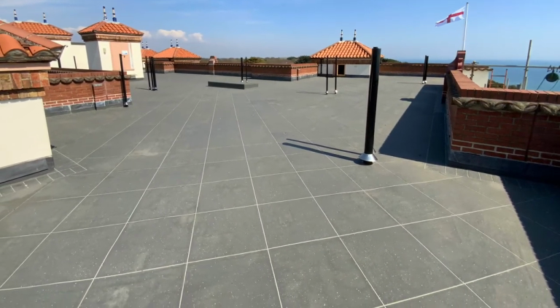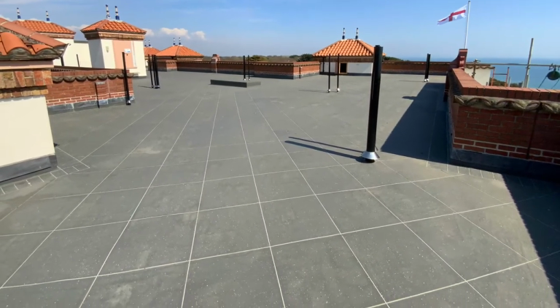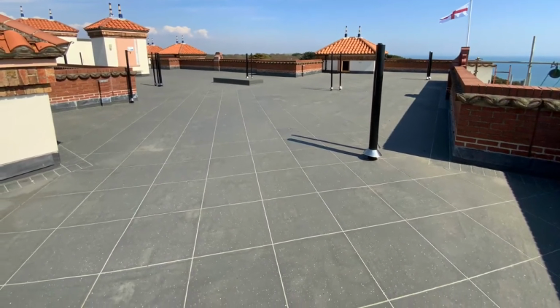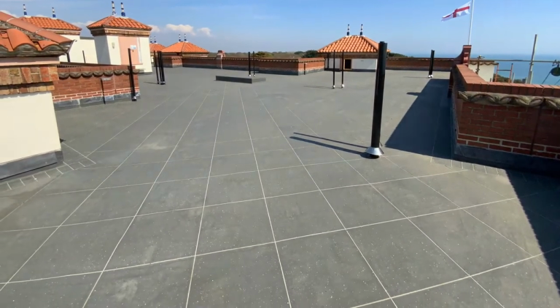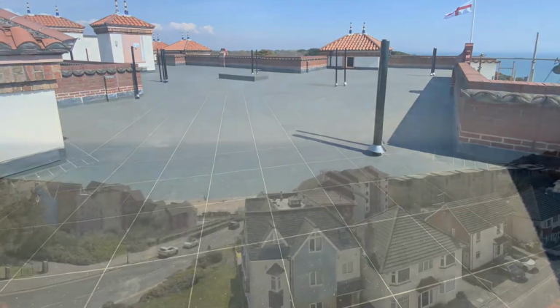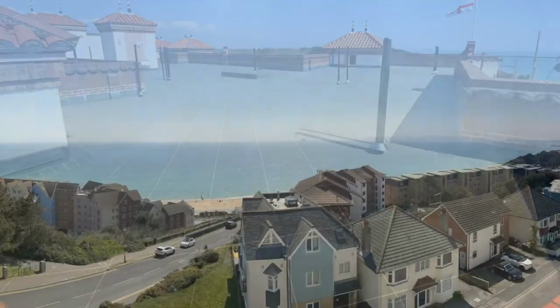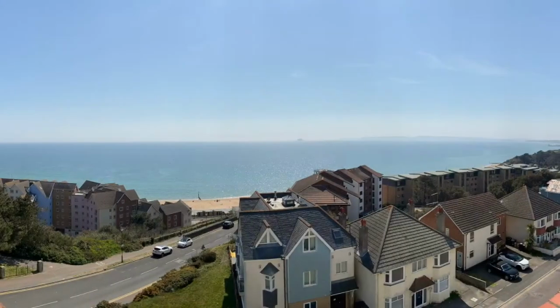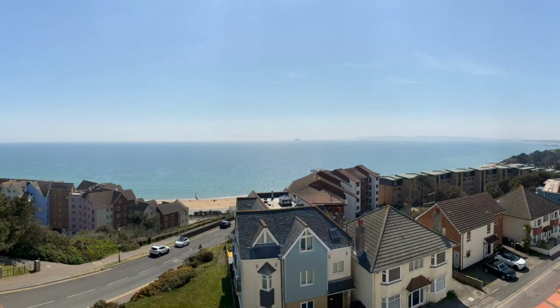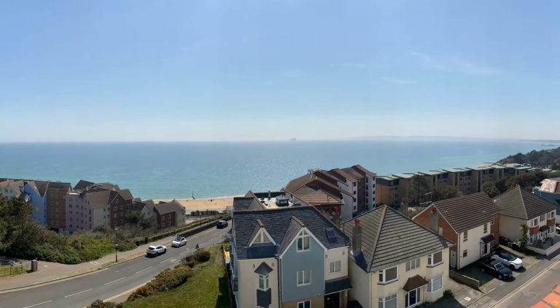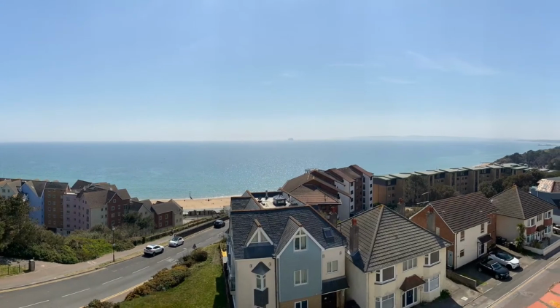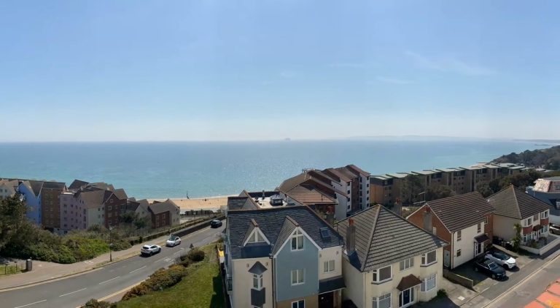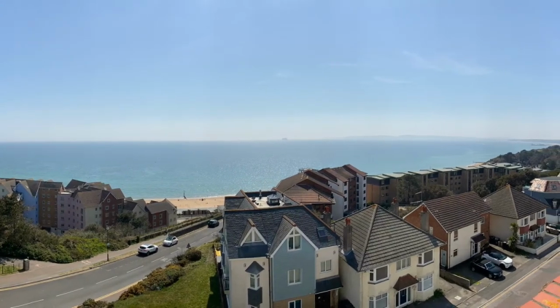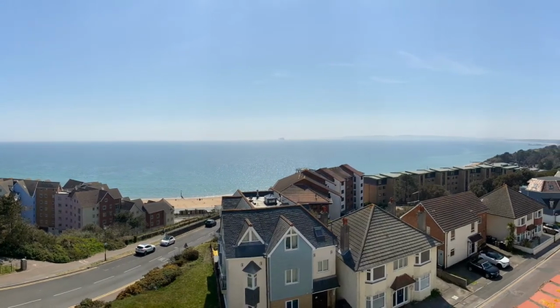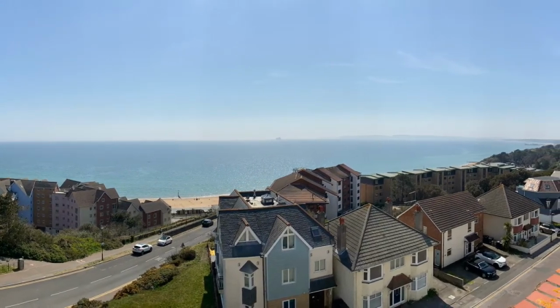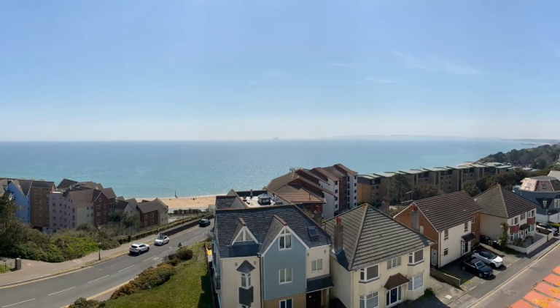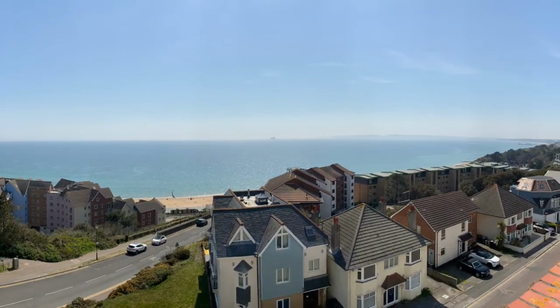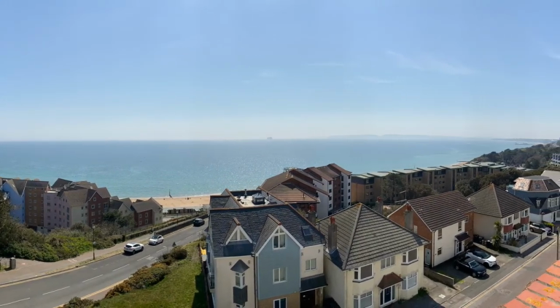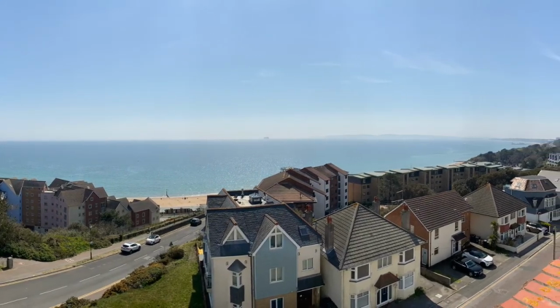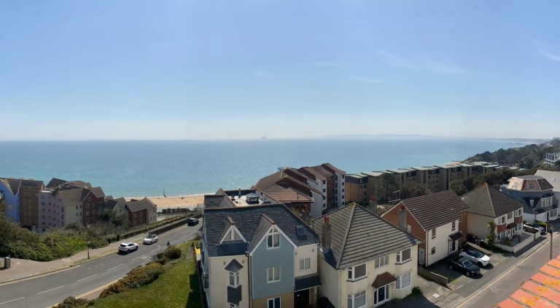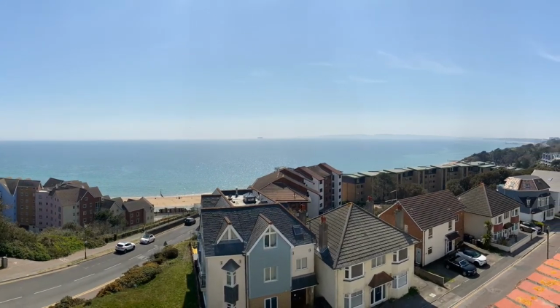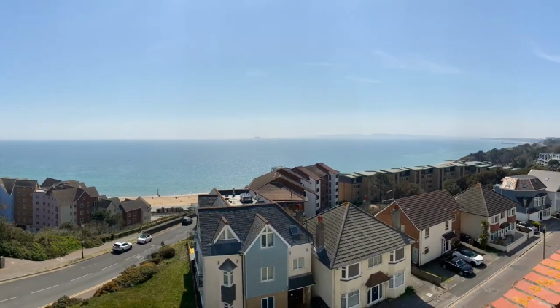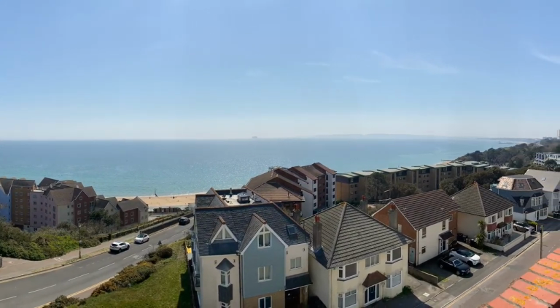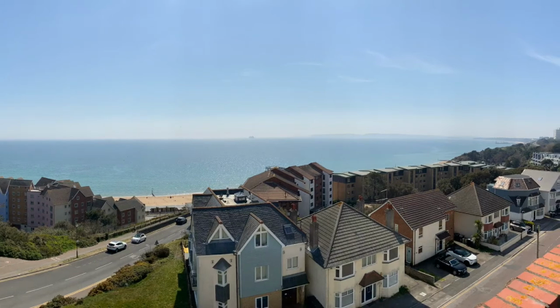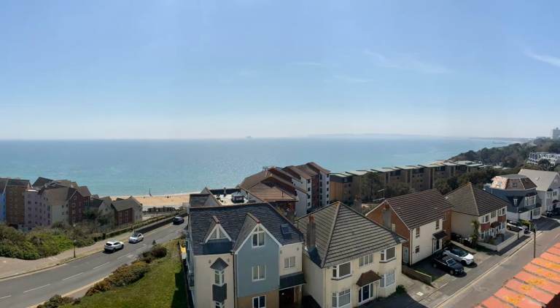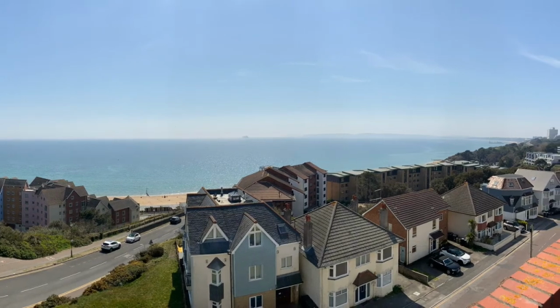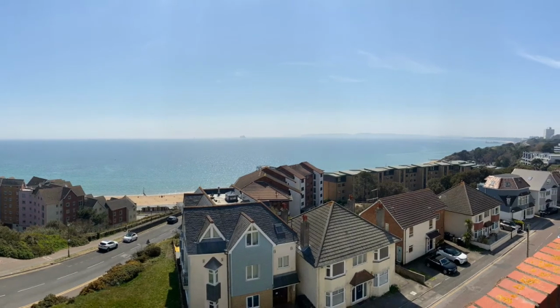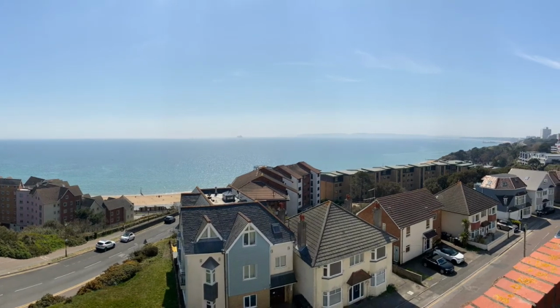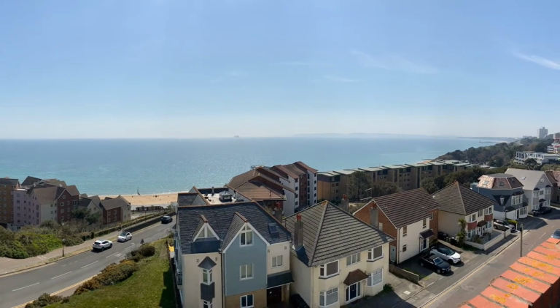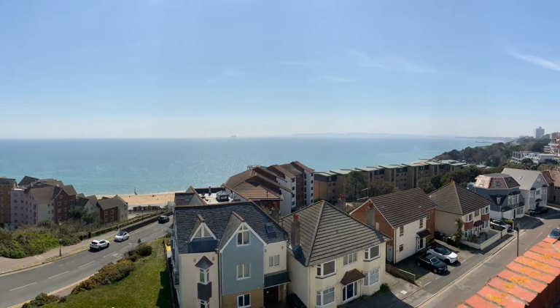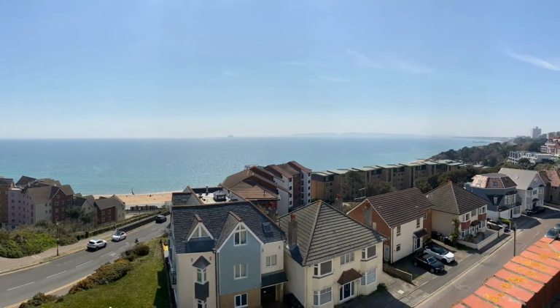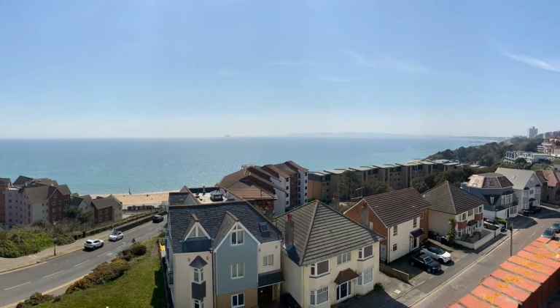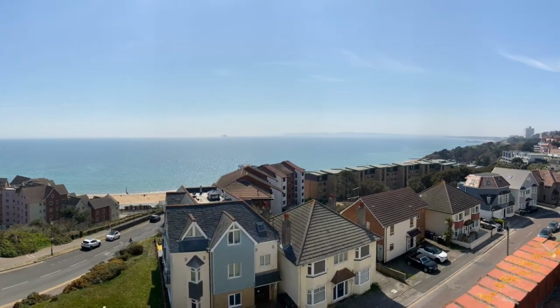The property has an open lounge kitchen, large double bedroom, shower room with space for a washing machine, and the property also benefits from the use of the rooftop terrace with stunning sea views.